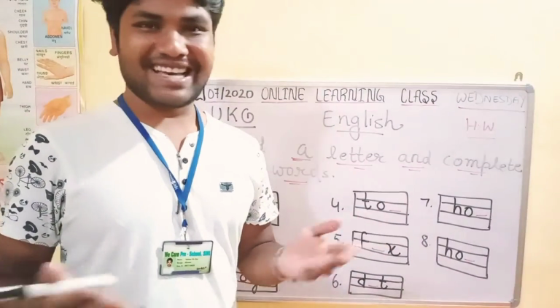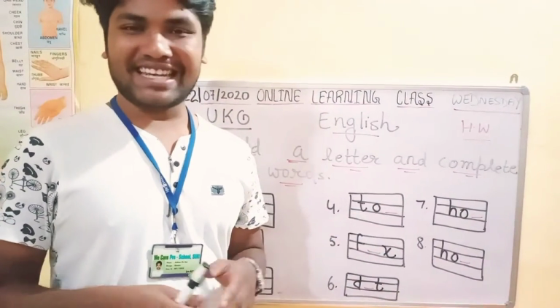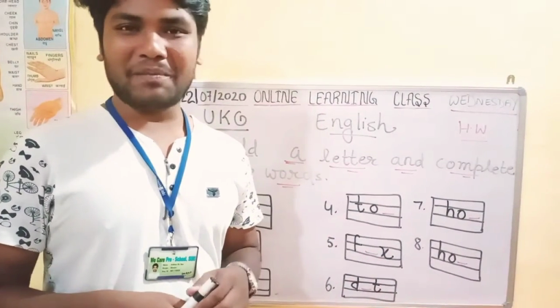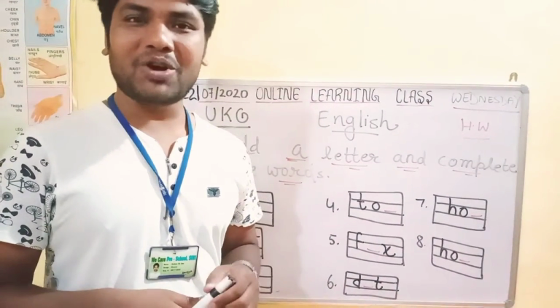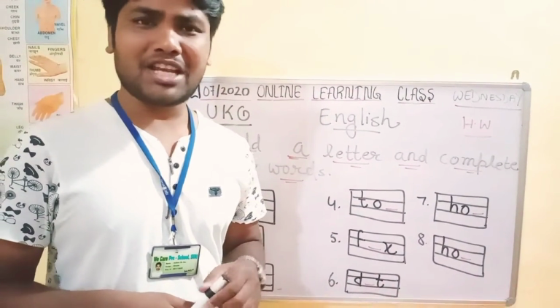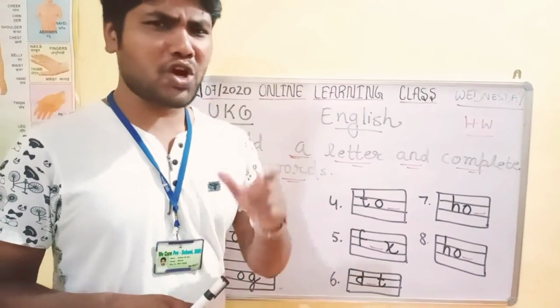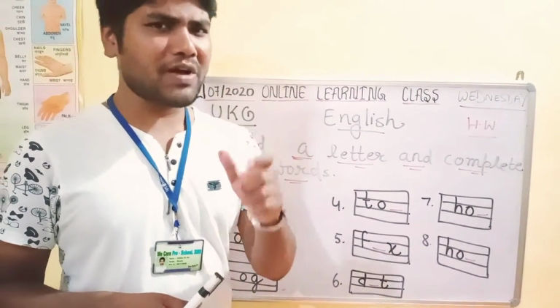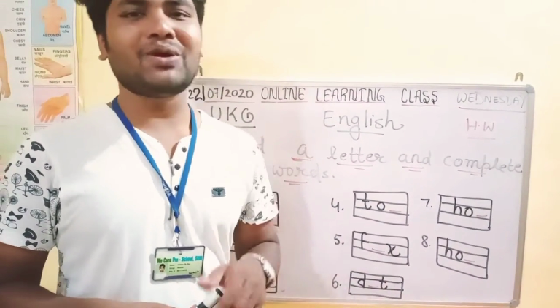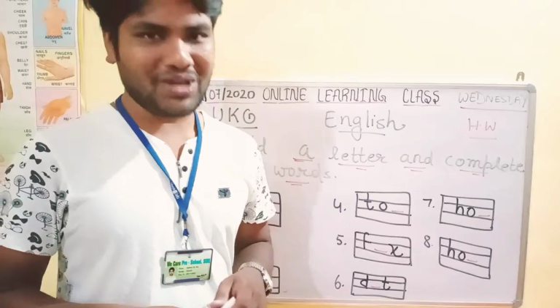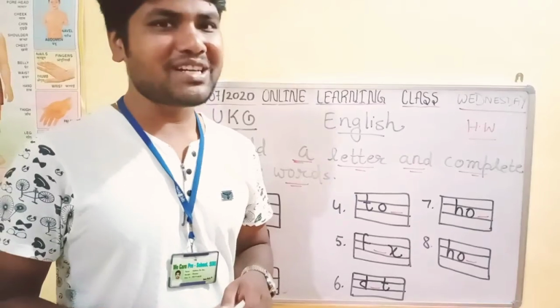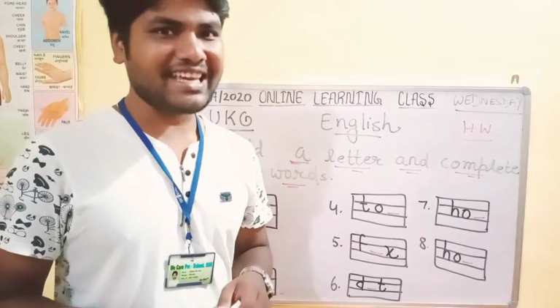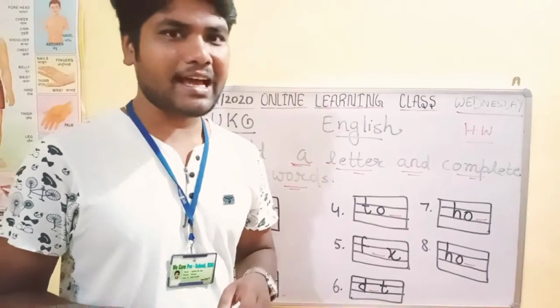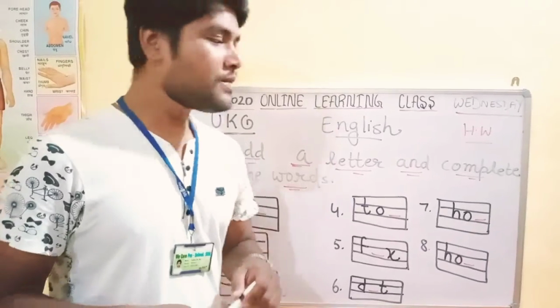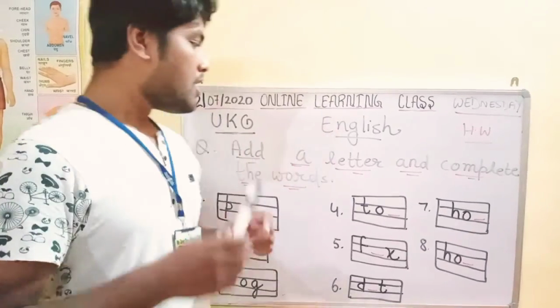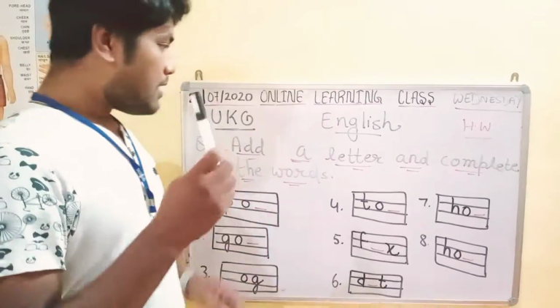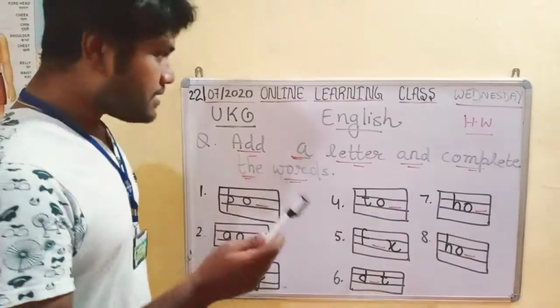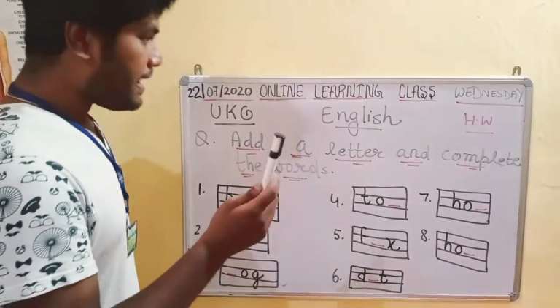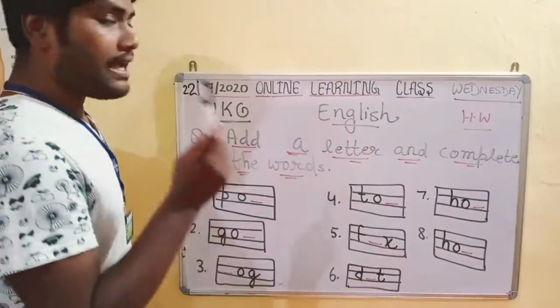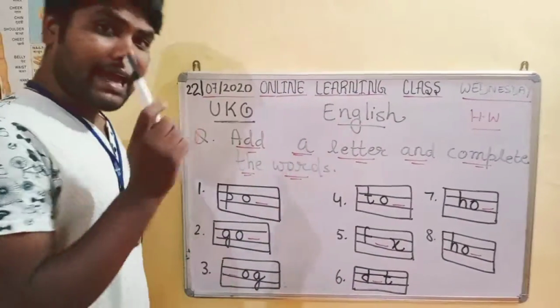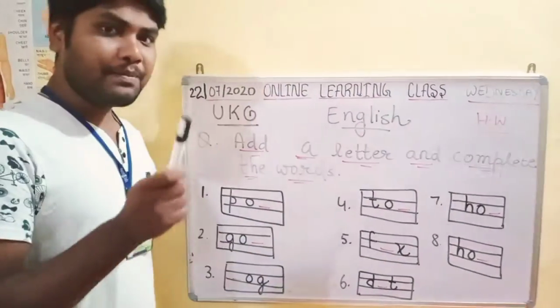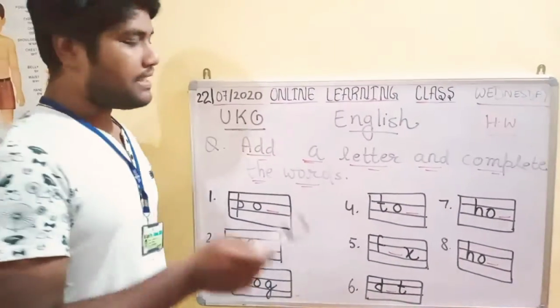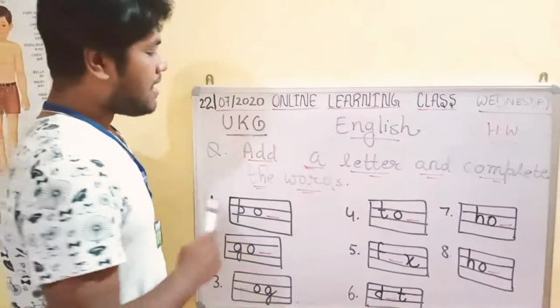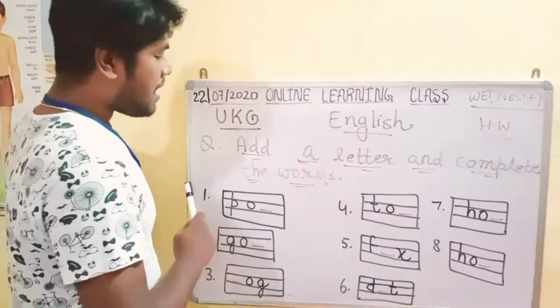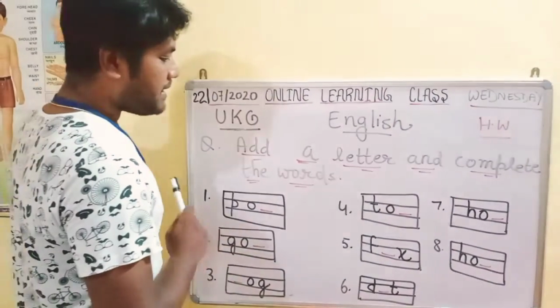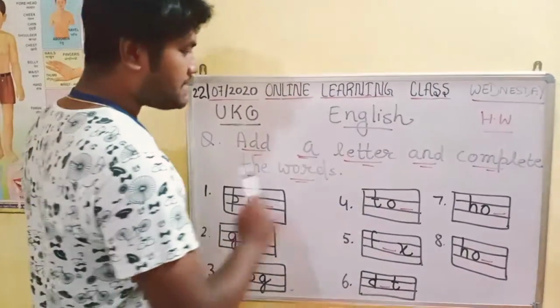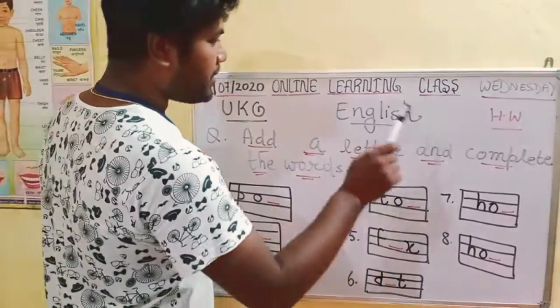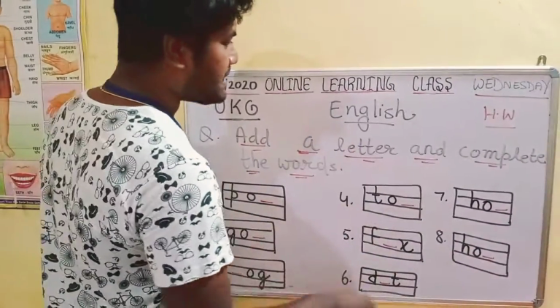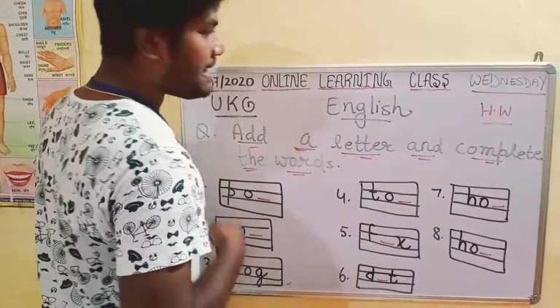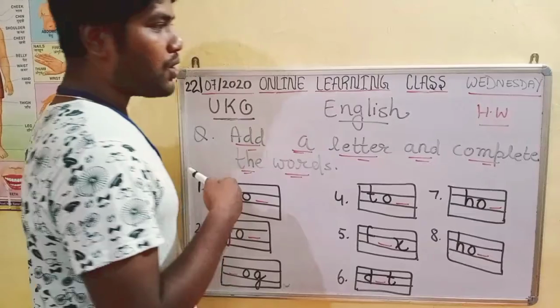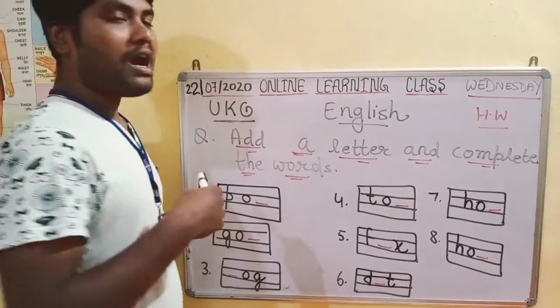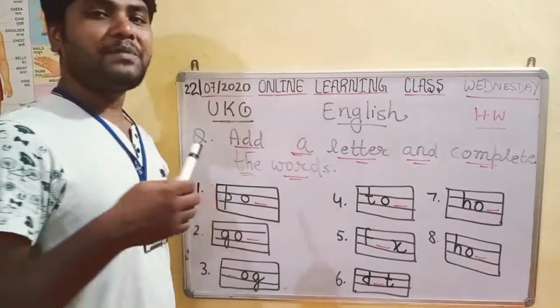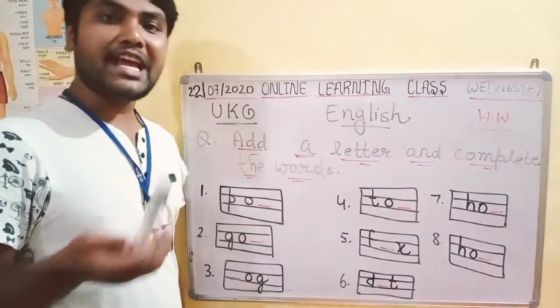You have to use short vowels and sound words. You will complete this whole exercise in English.